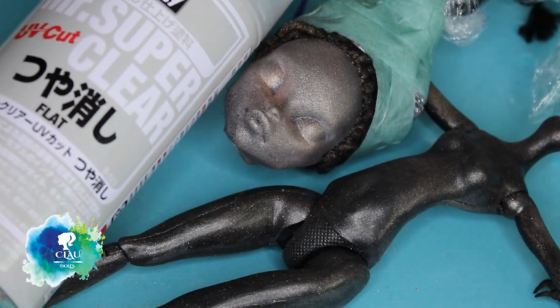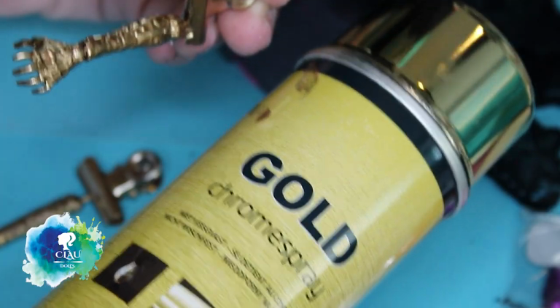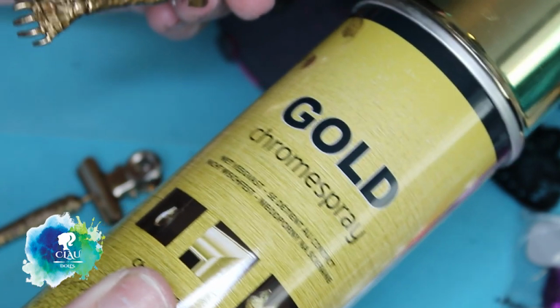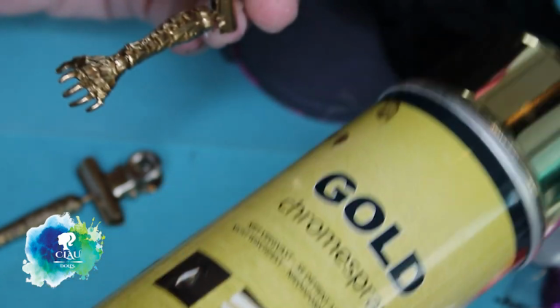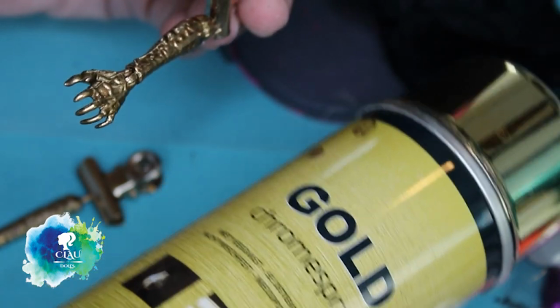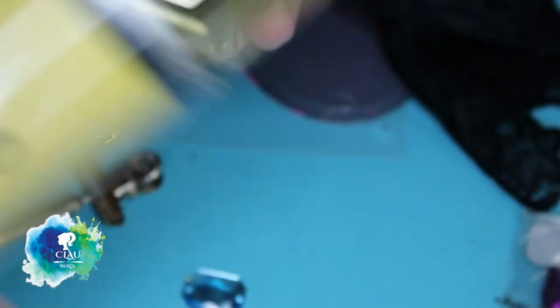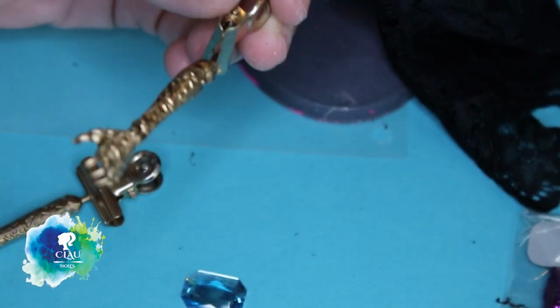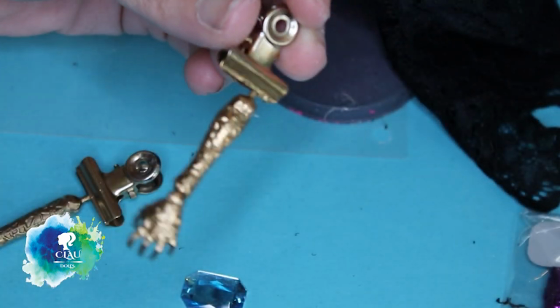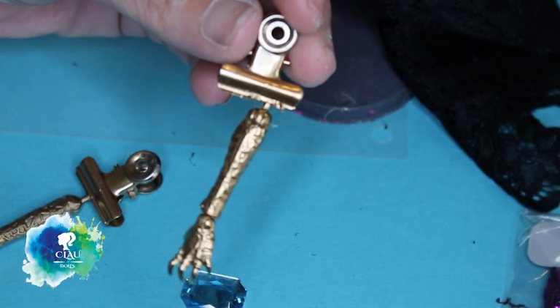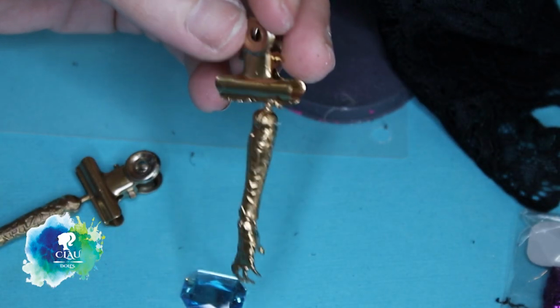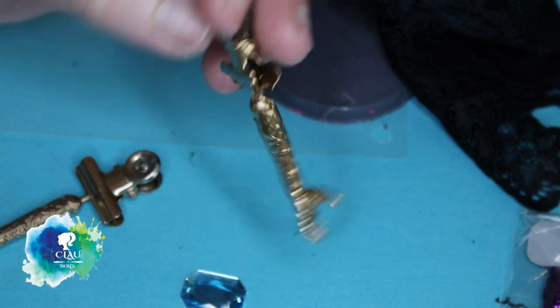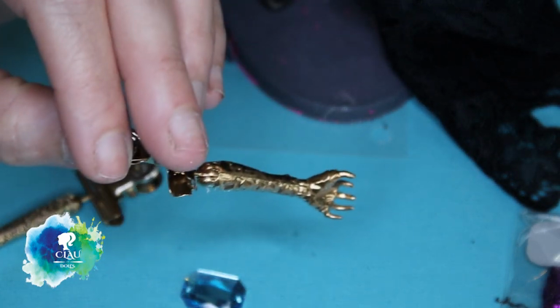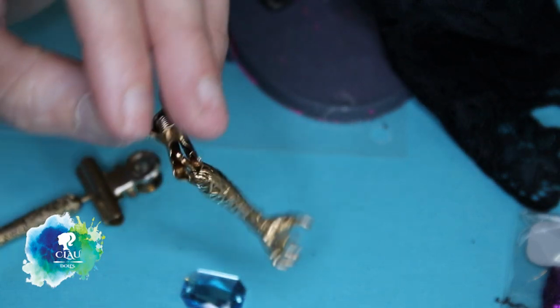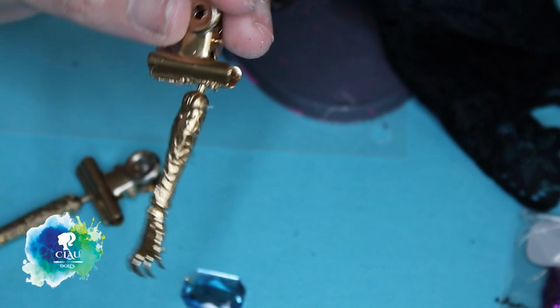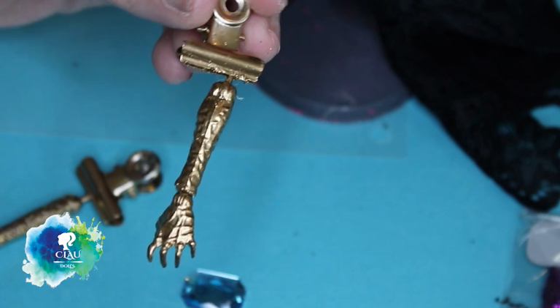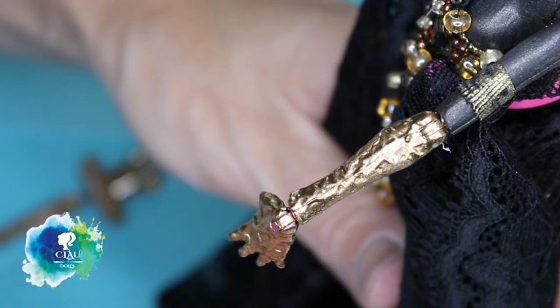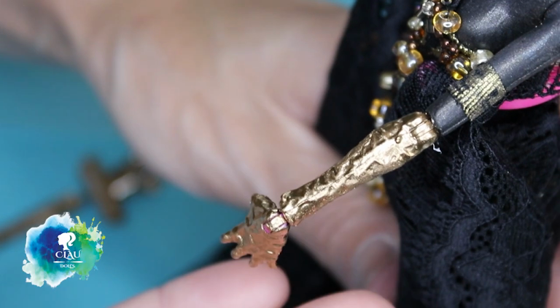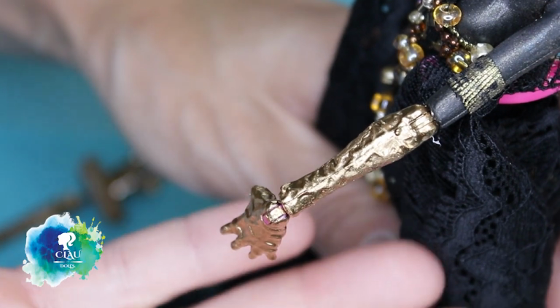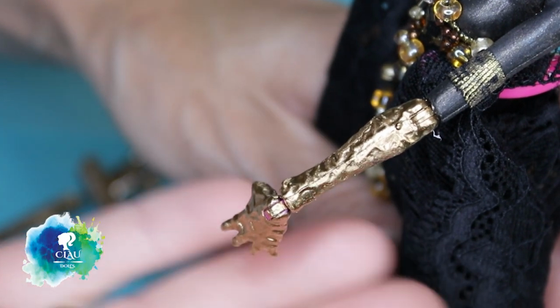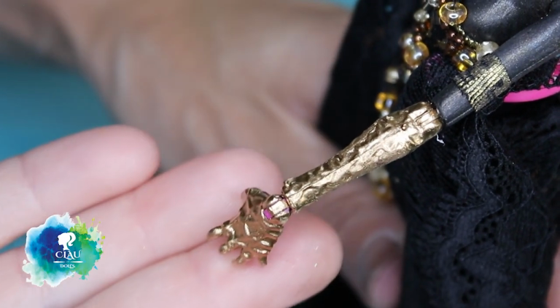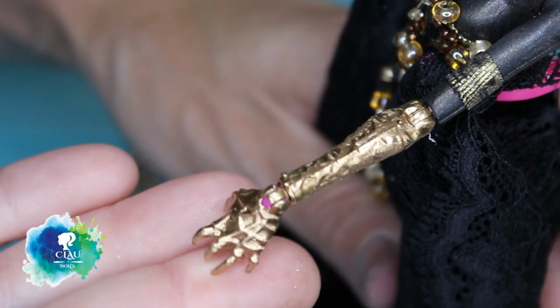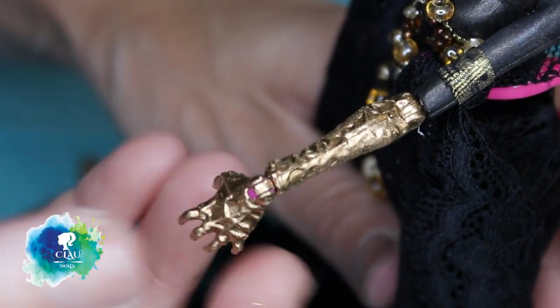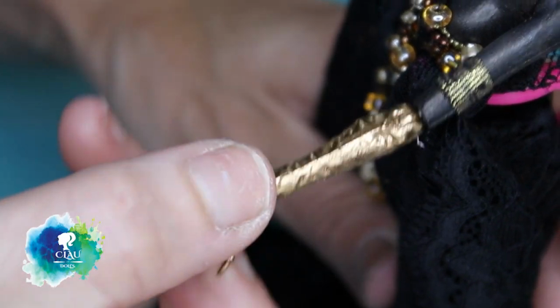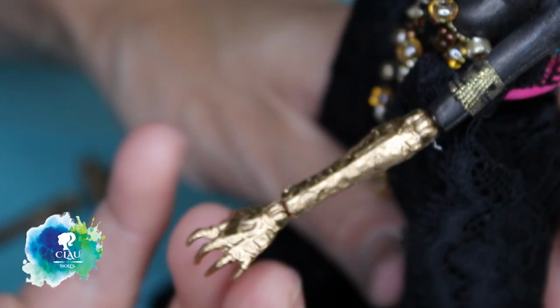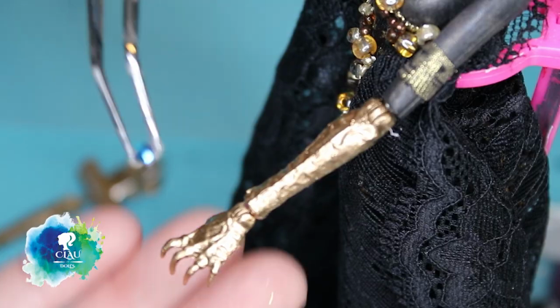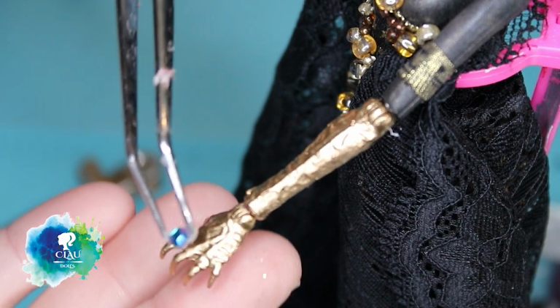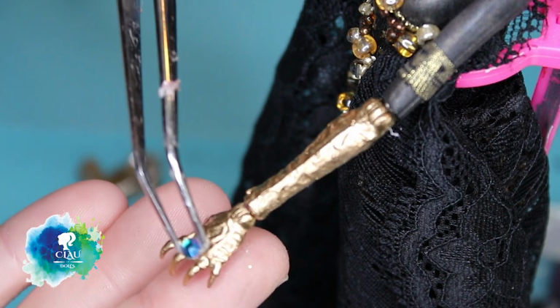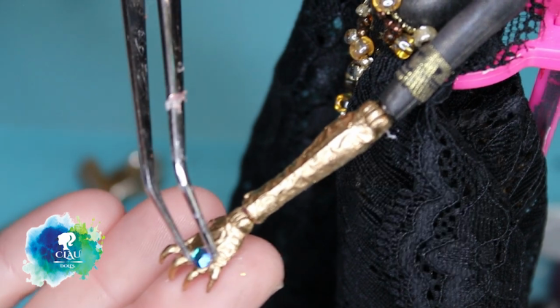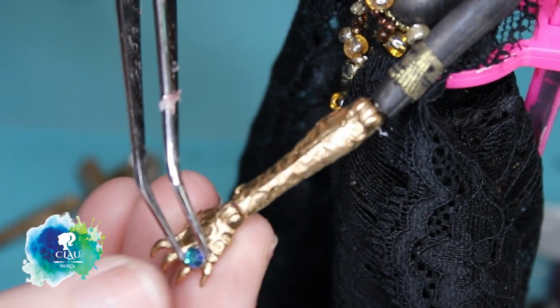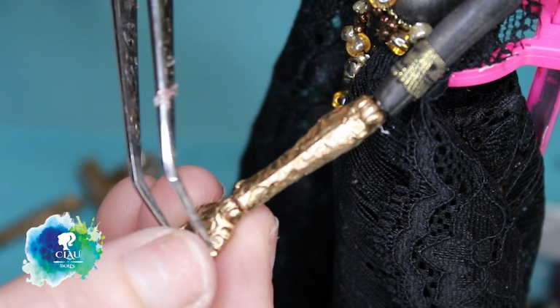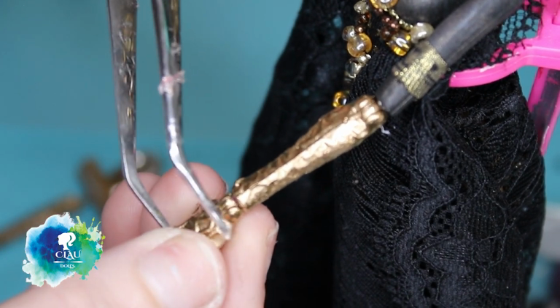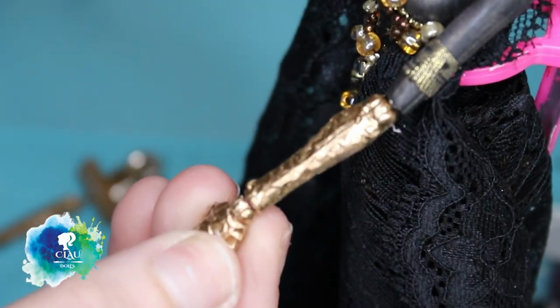I spray the ends with my chrome gold colour and I'm gonna give her a turquoise ring.